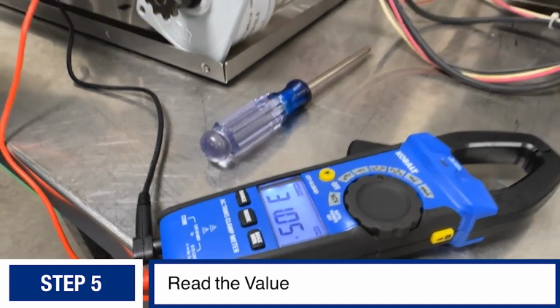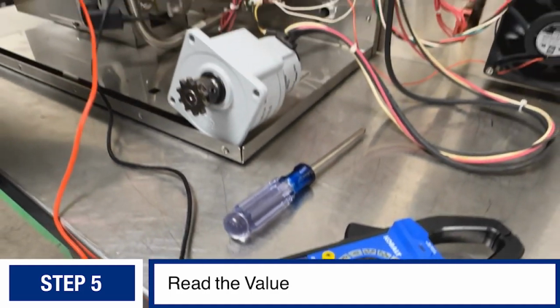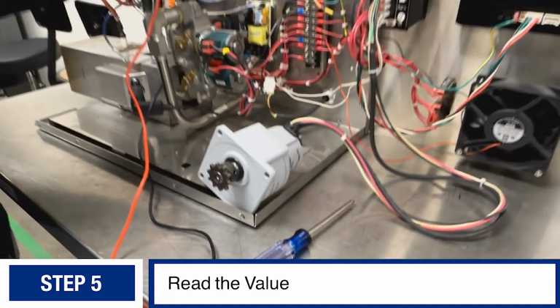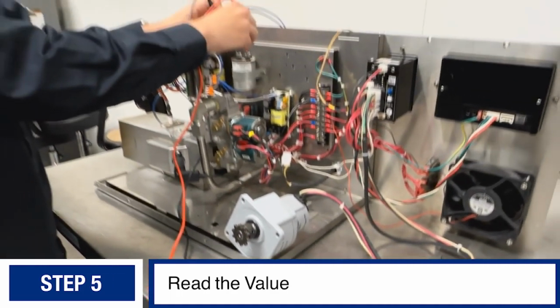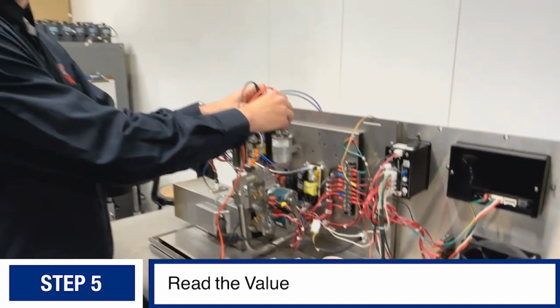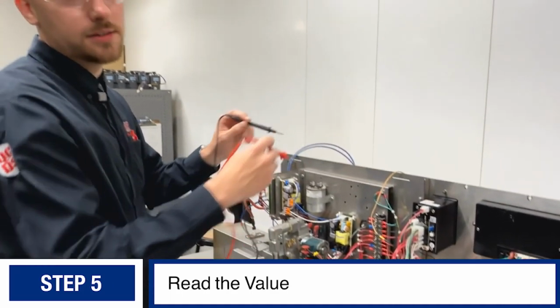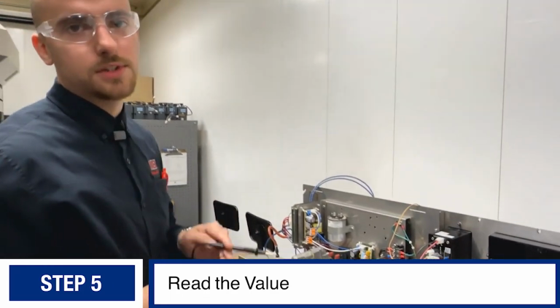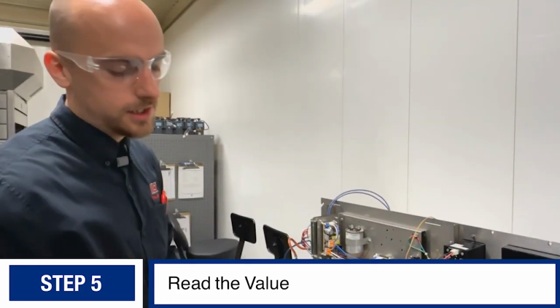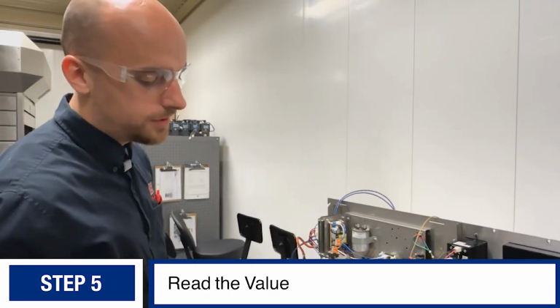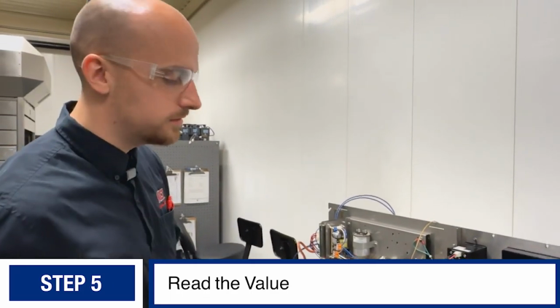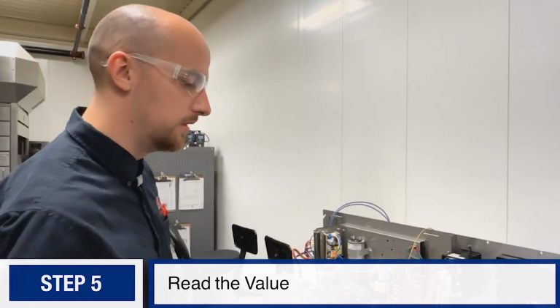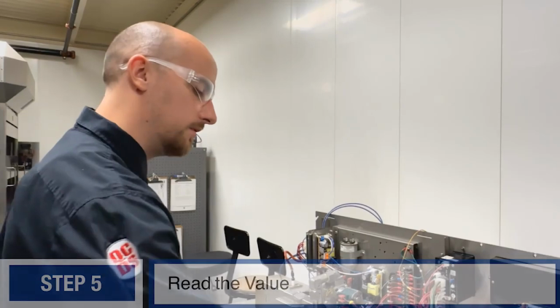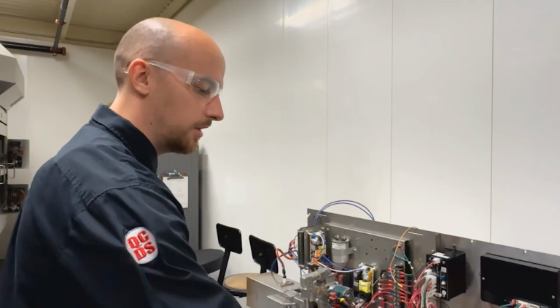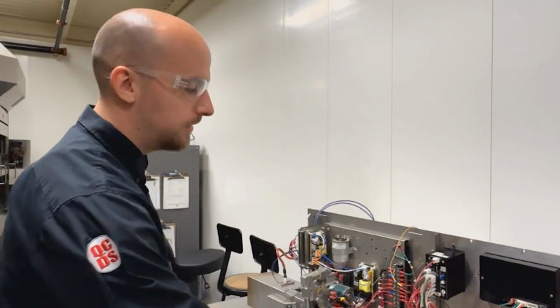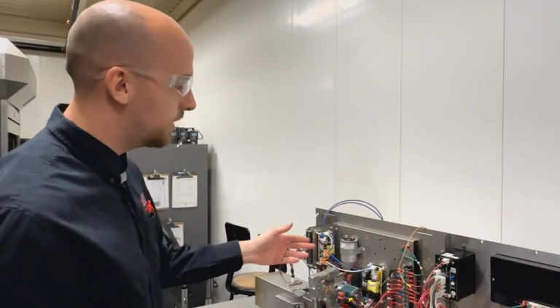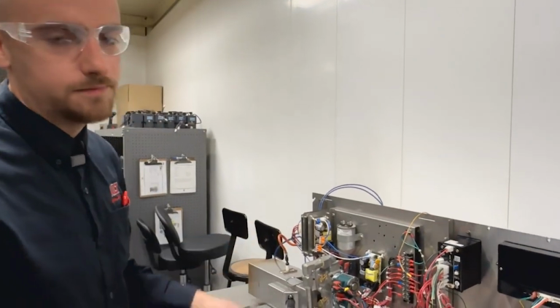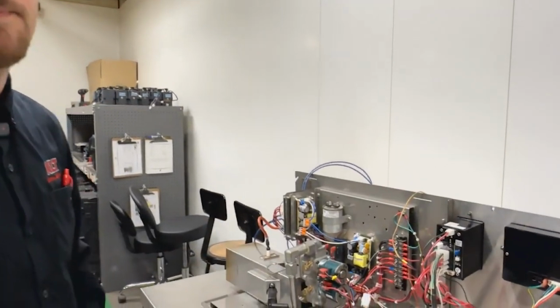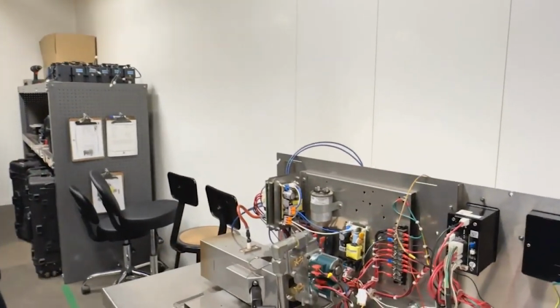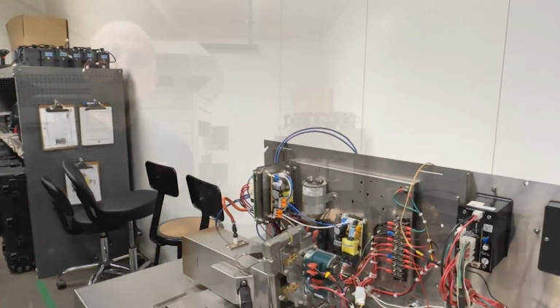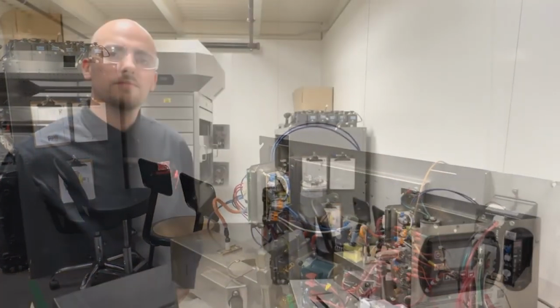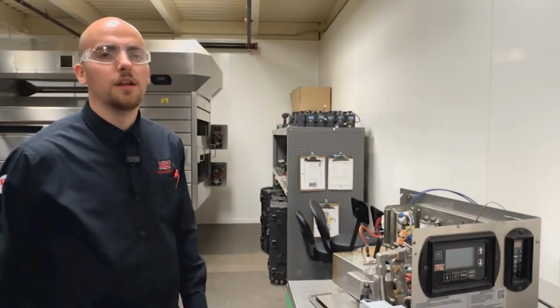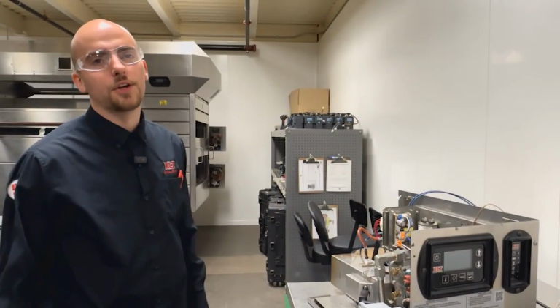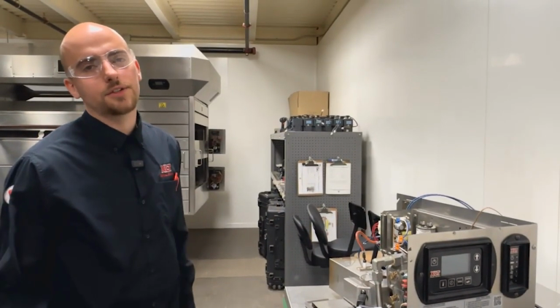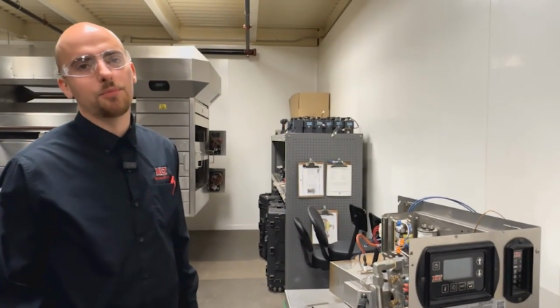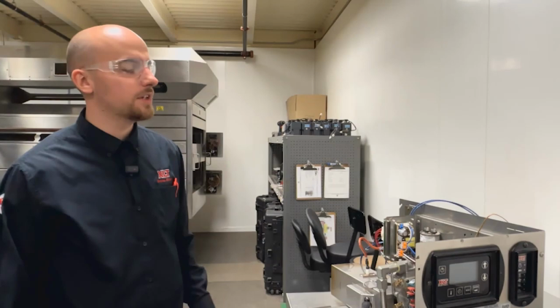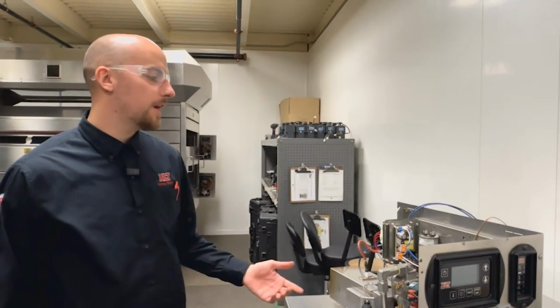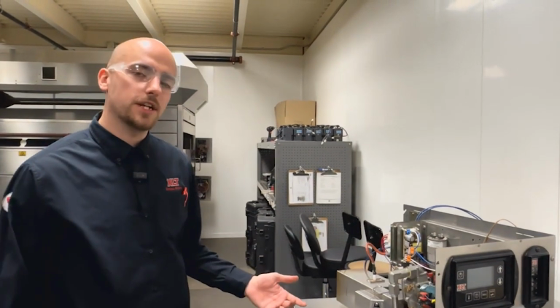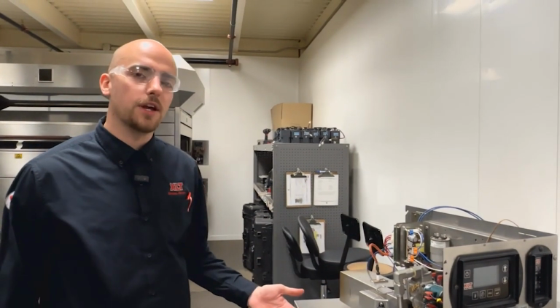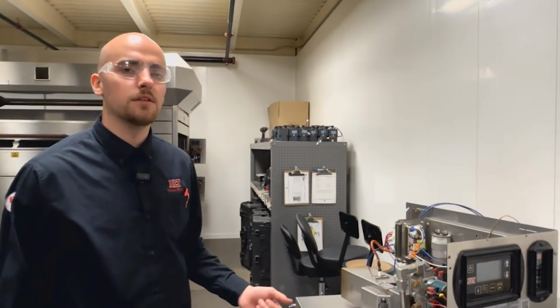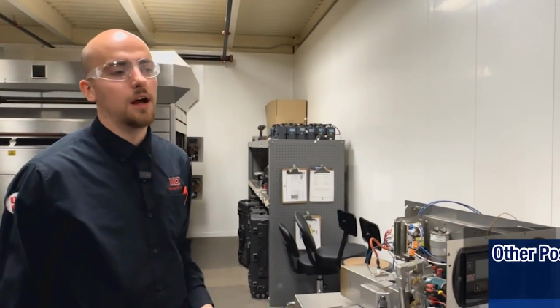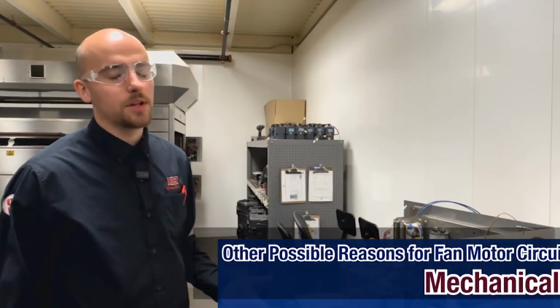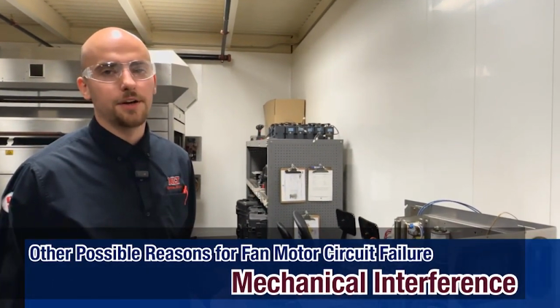It looks like it's giving us 31.05 microfarads. The rating on the sticker was 30 microfarads plus or minus six percent, so that's within range. Here we have a good capacitor.